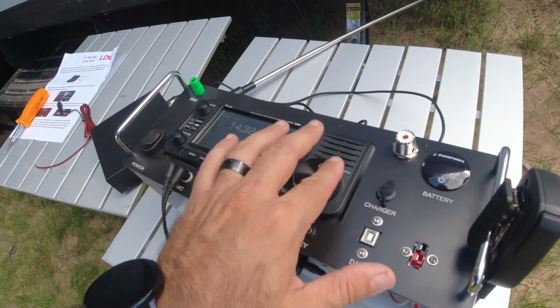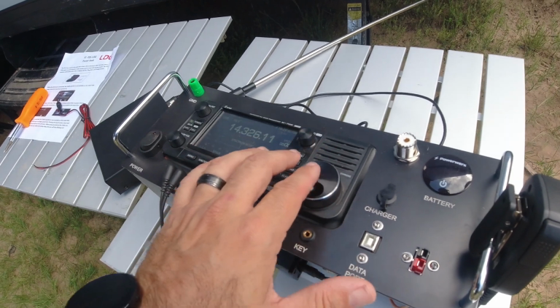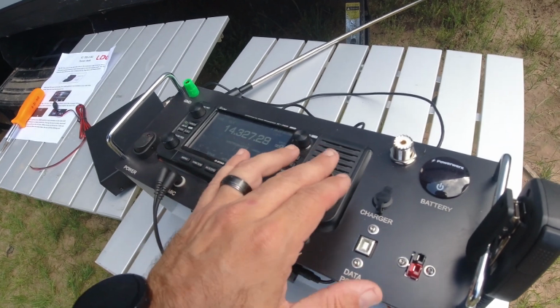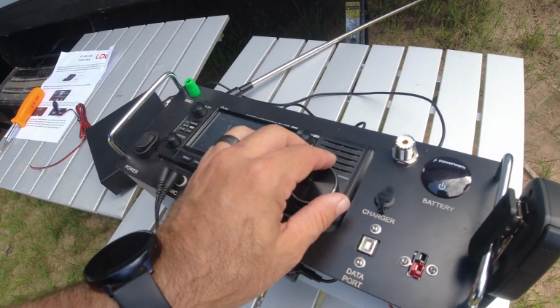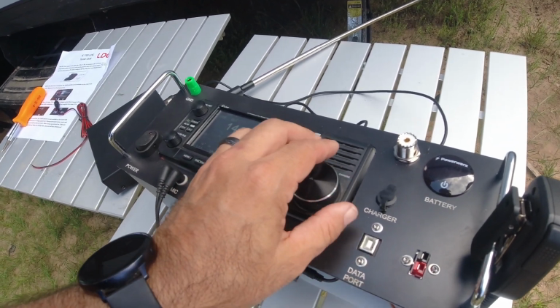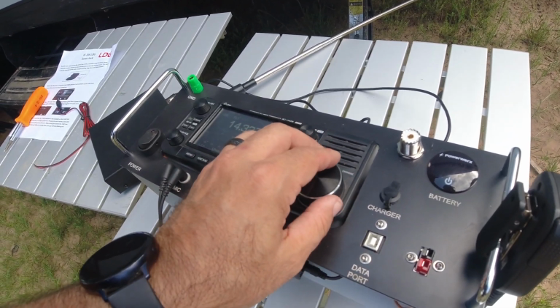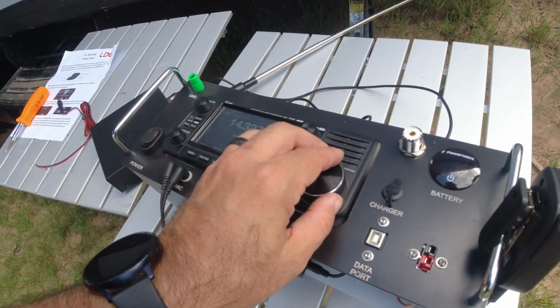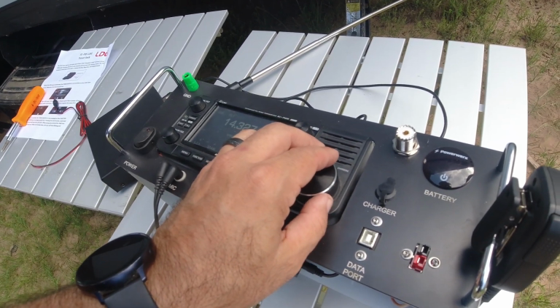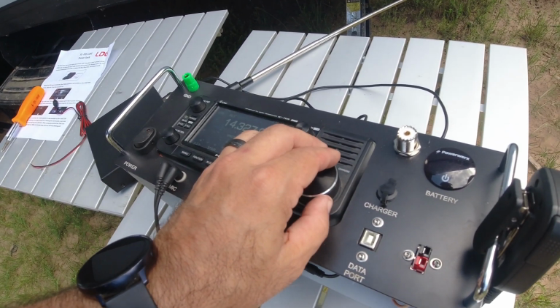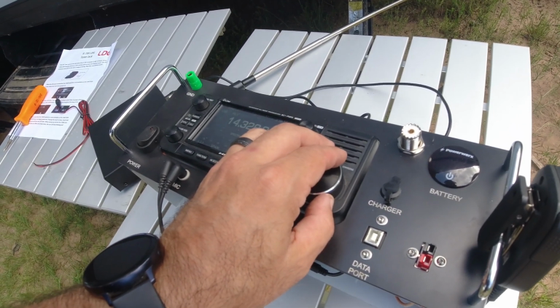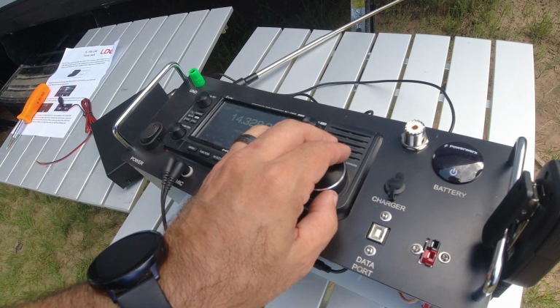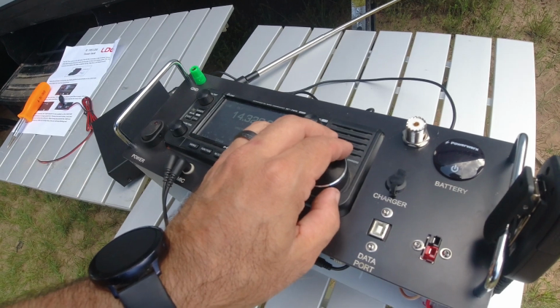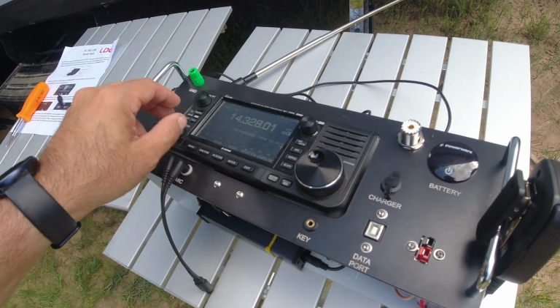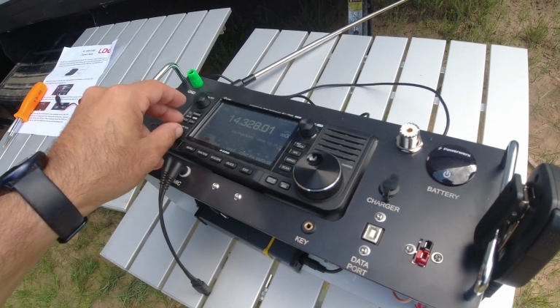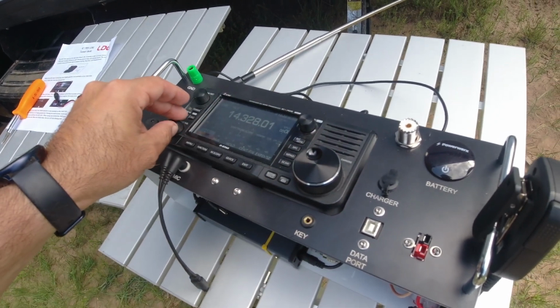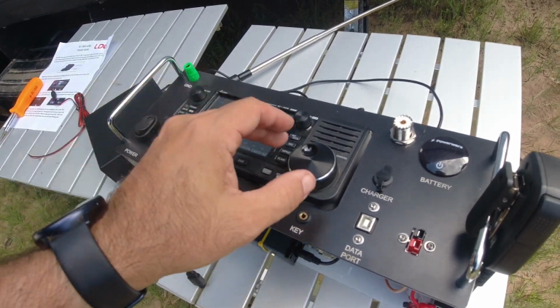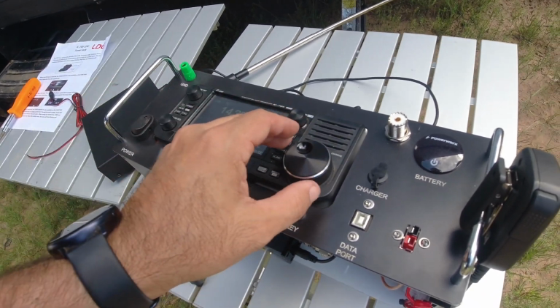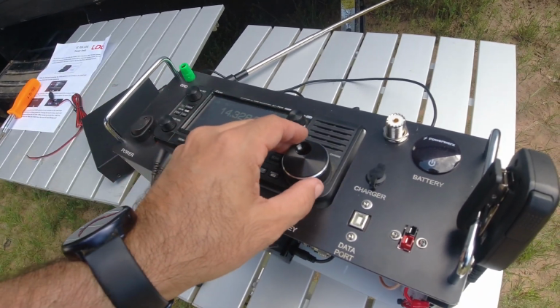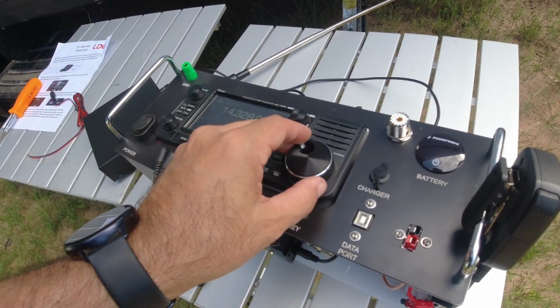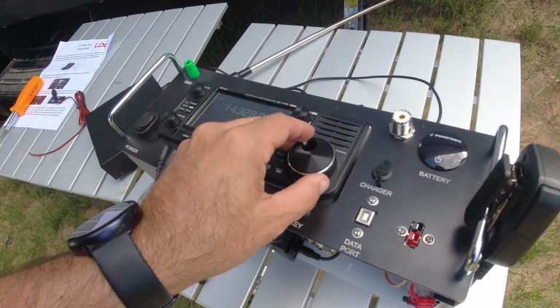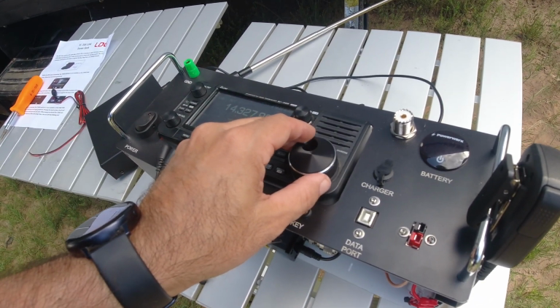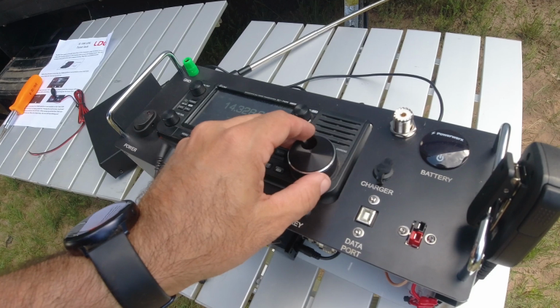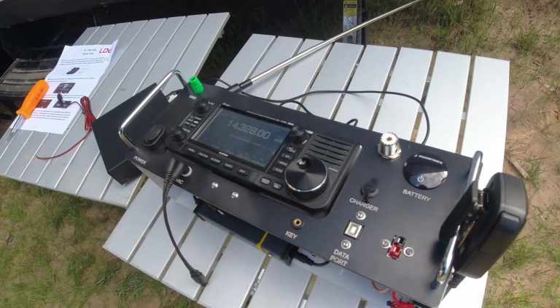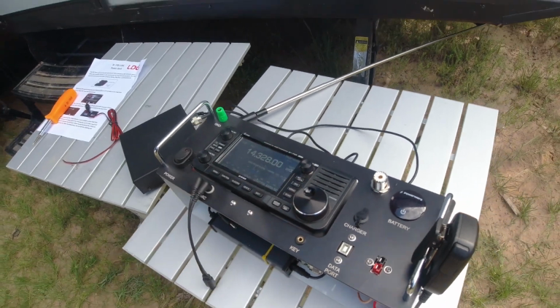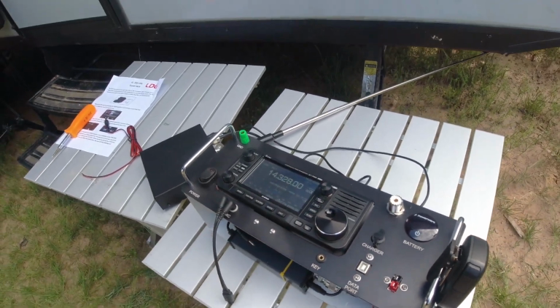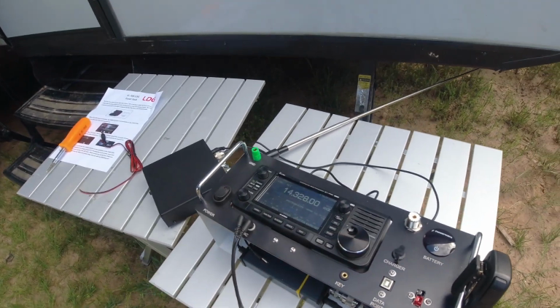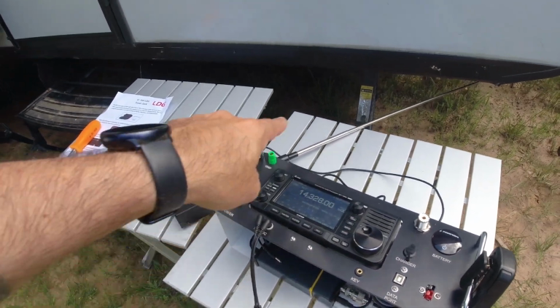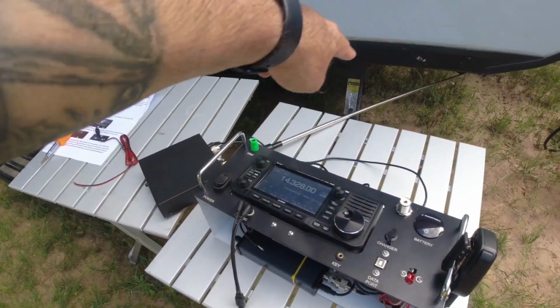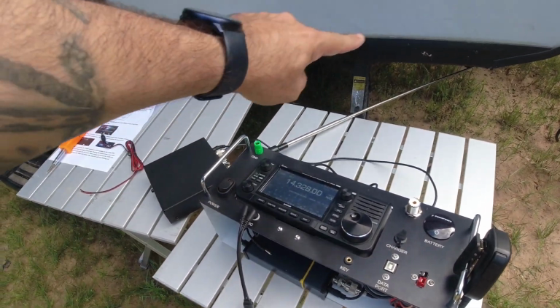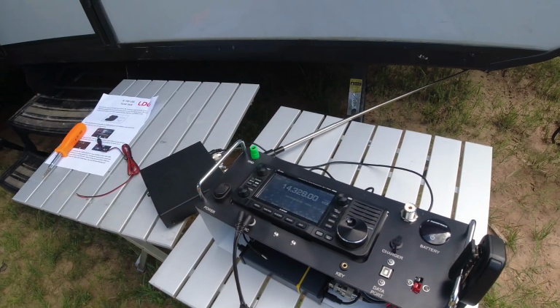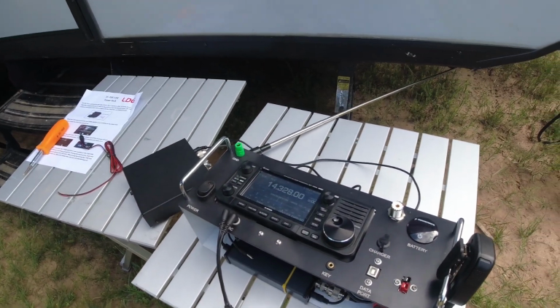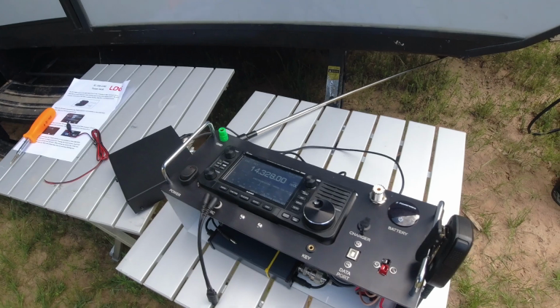Let's tune up here. With the antenna laying on the side there, it's receiving a great signal.